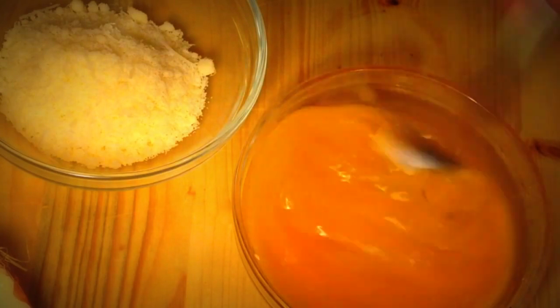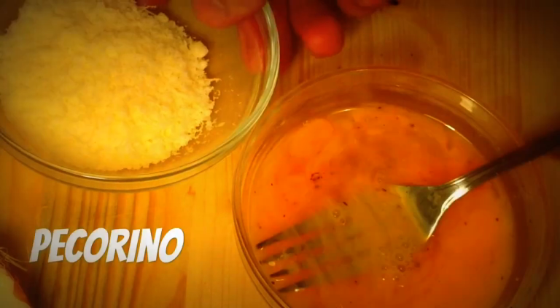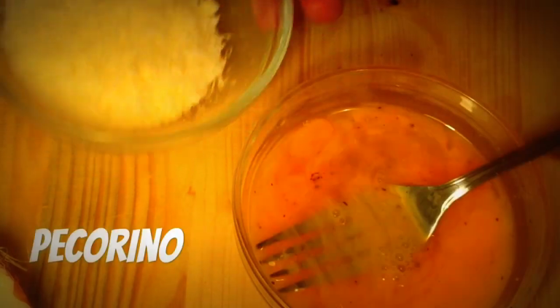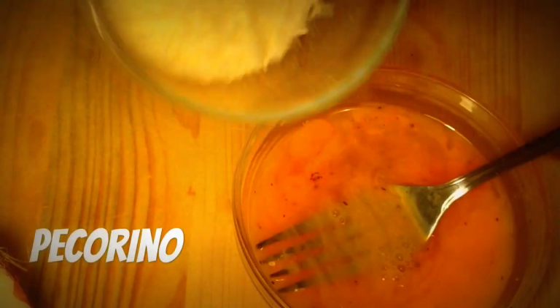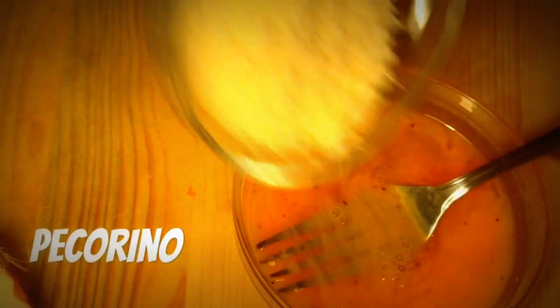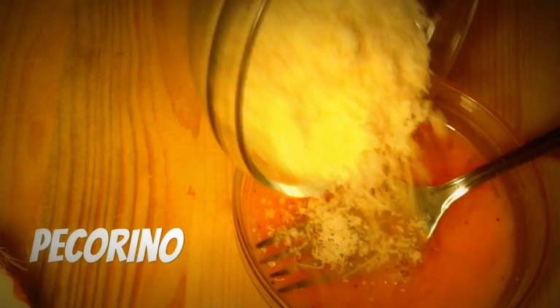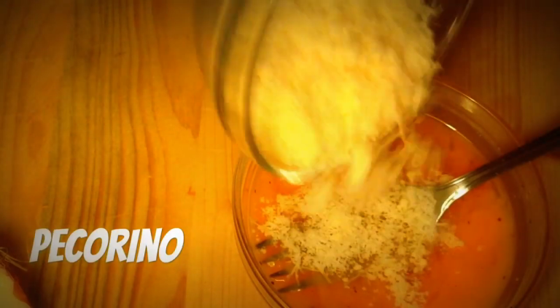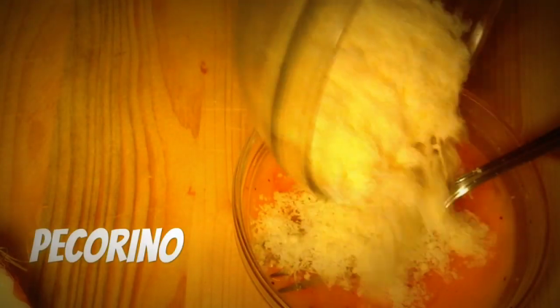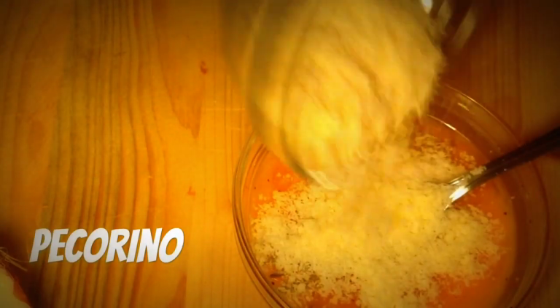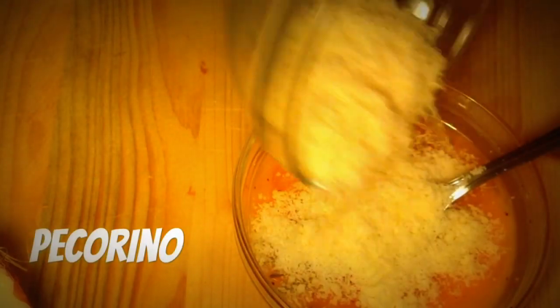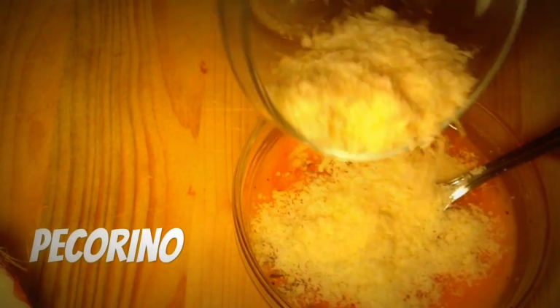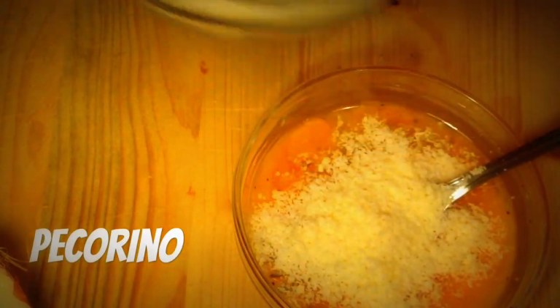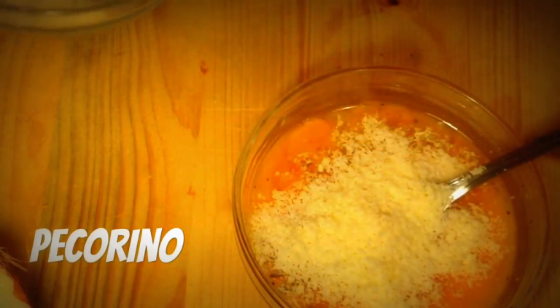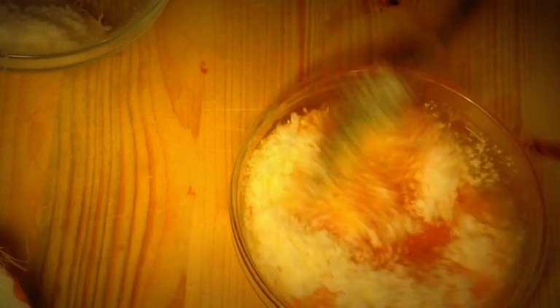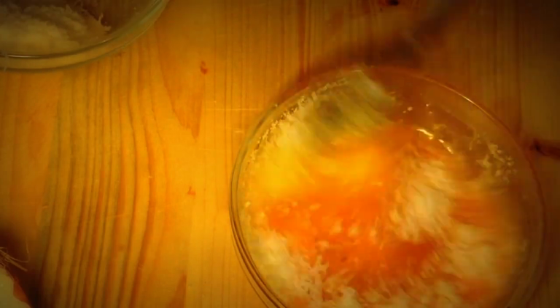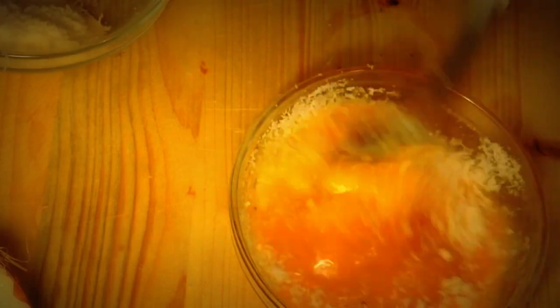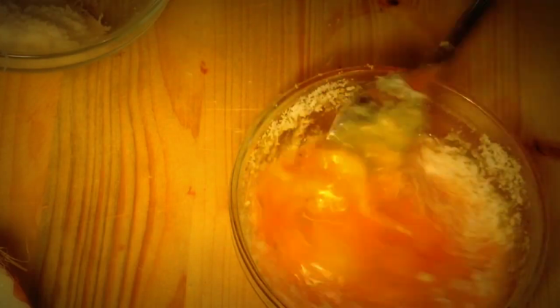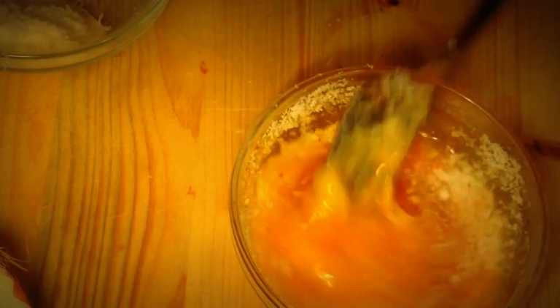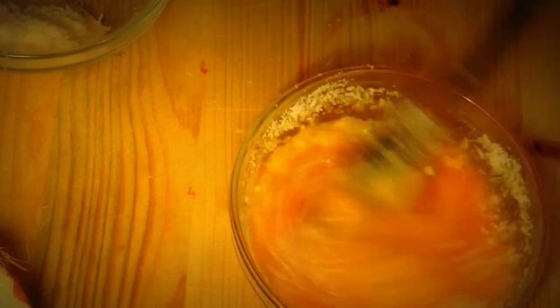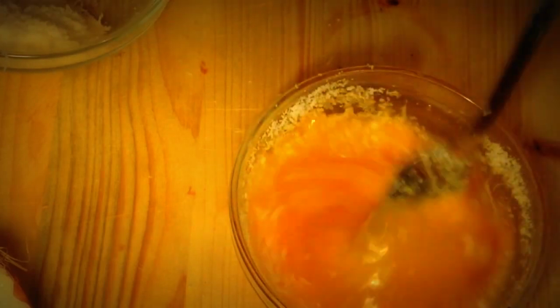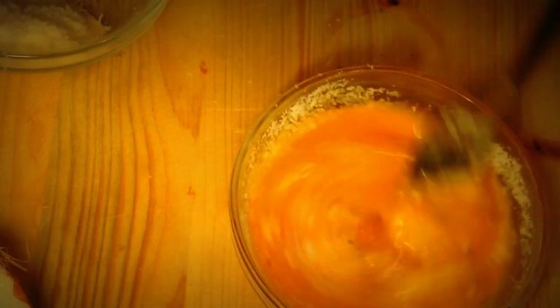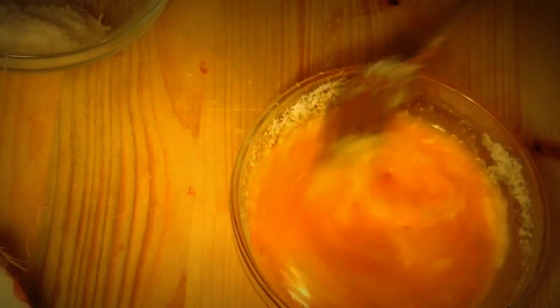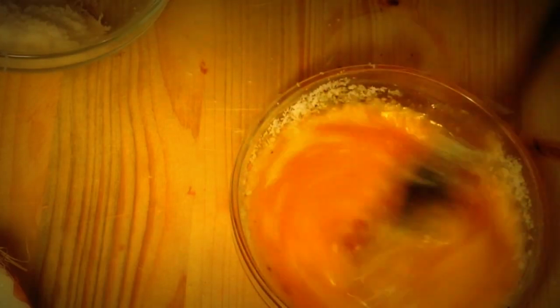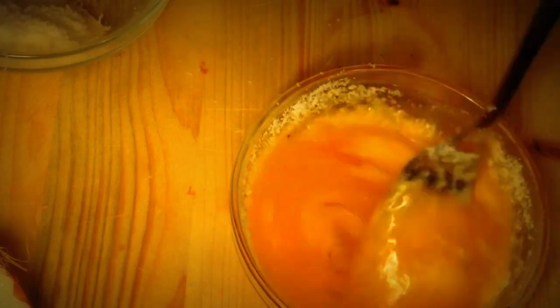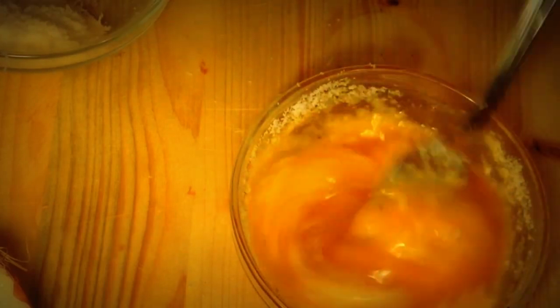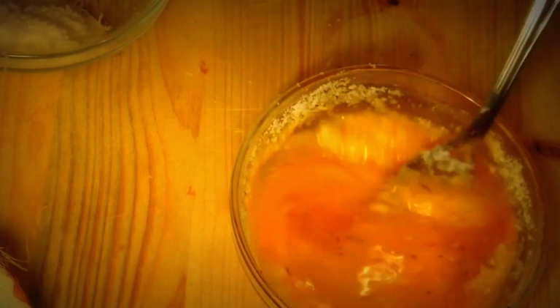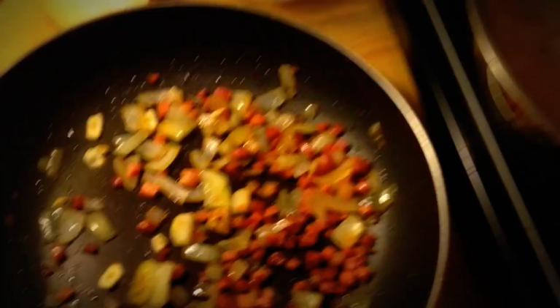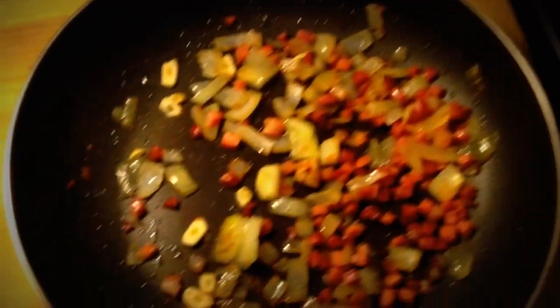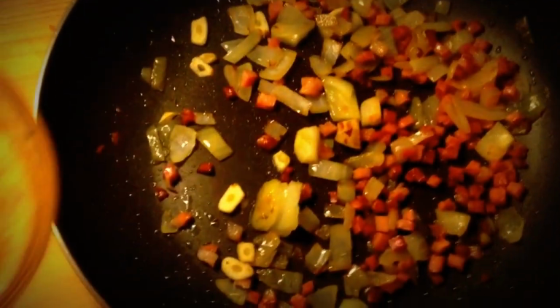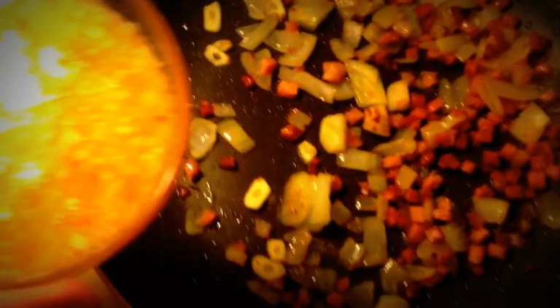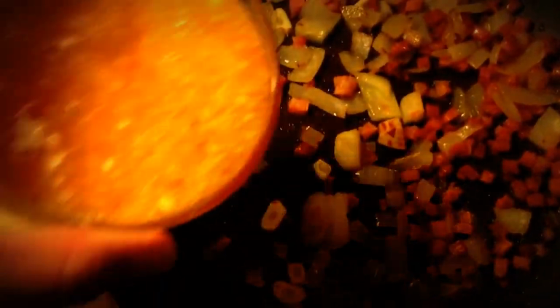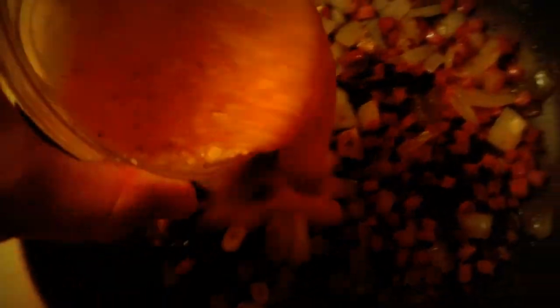When the spaghetti are ready we put them in the cold pan together with the bacon and sauce, and that's it — this is the original carbonara recipe.